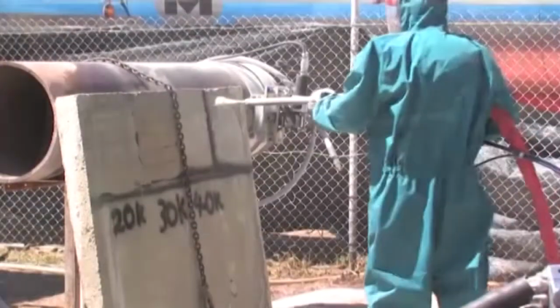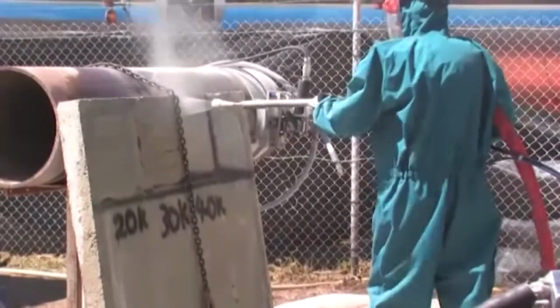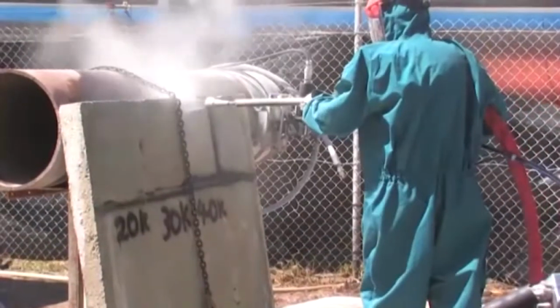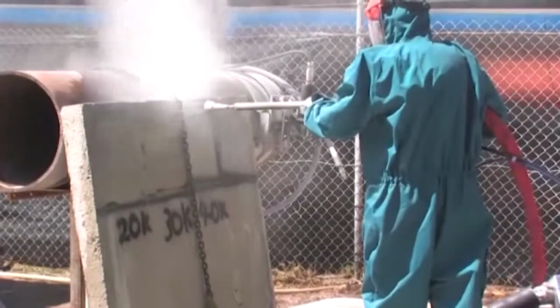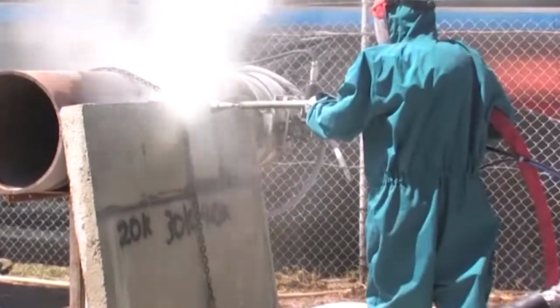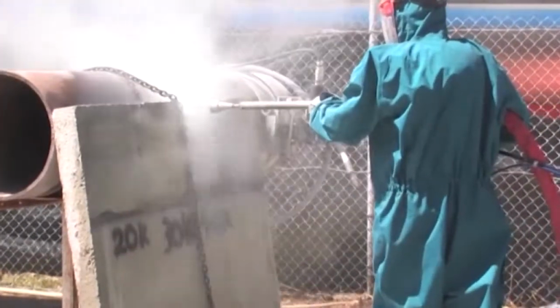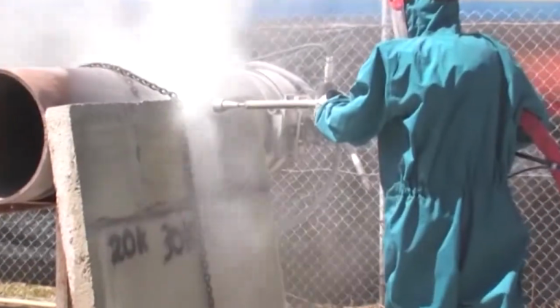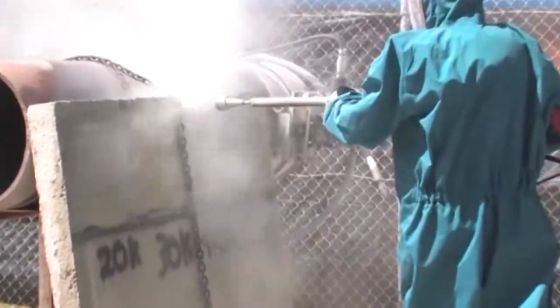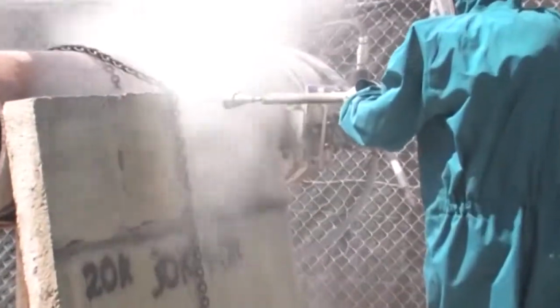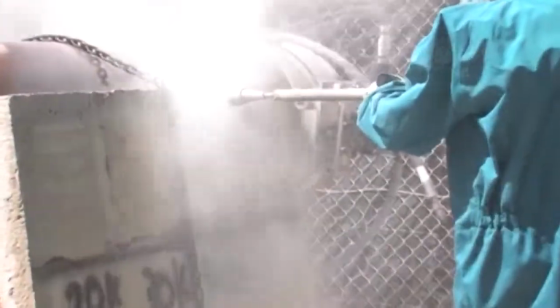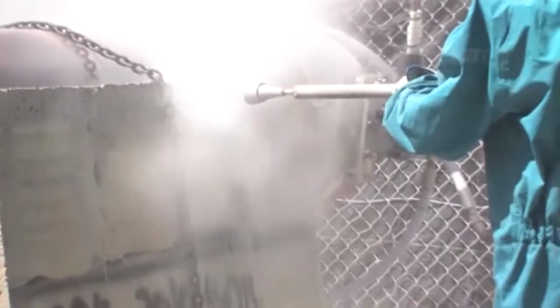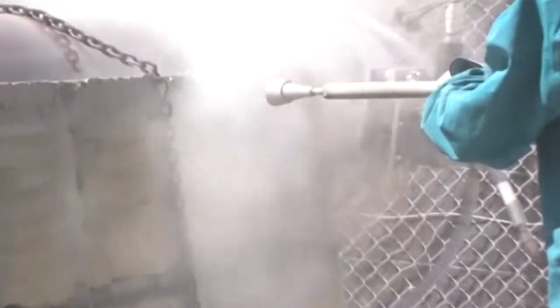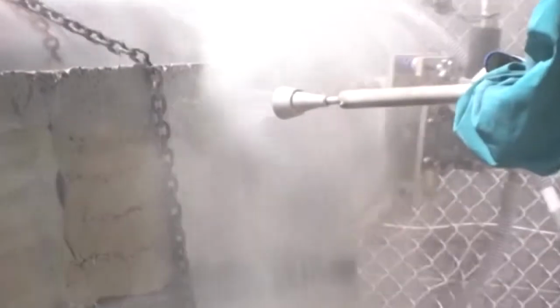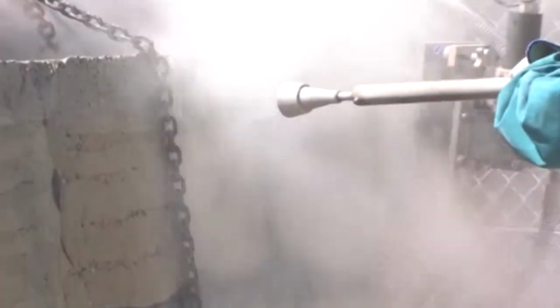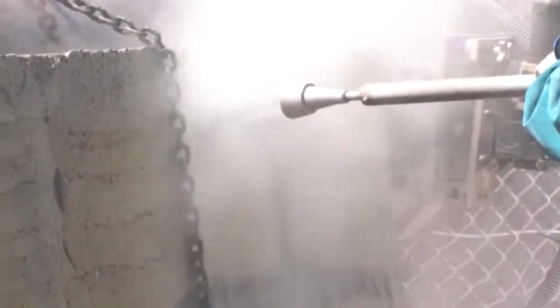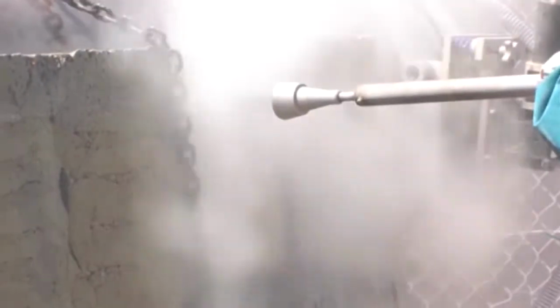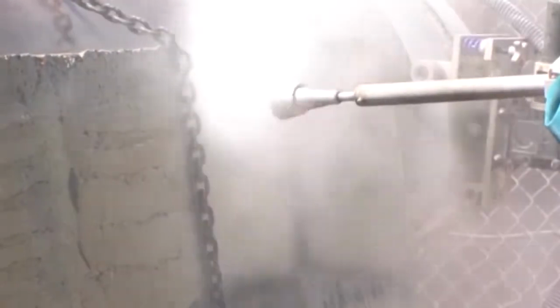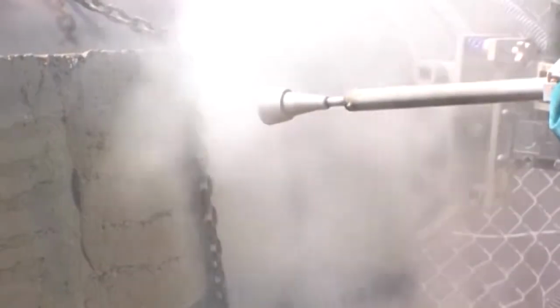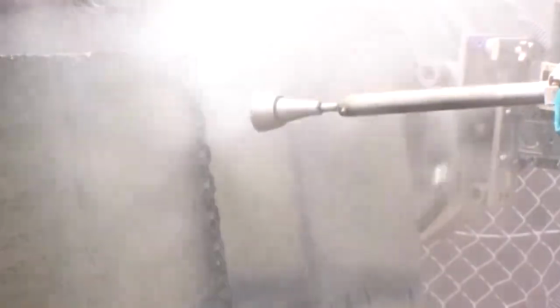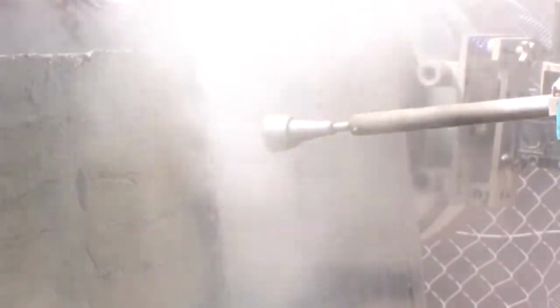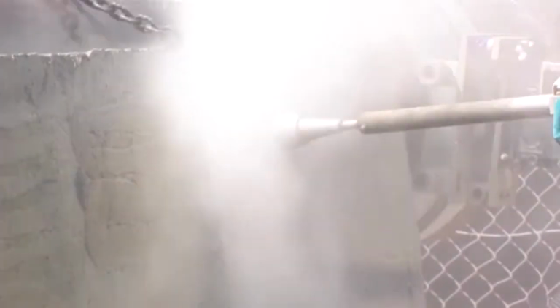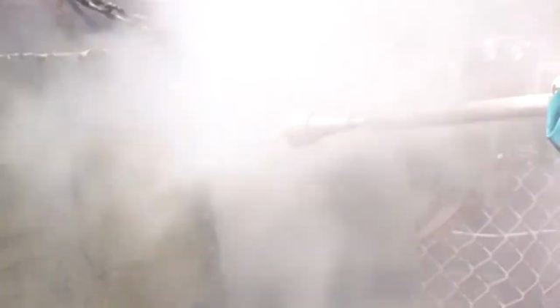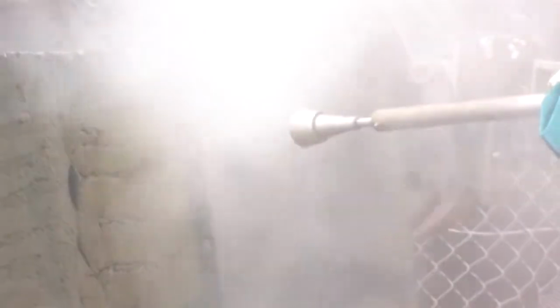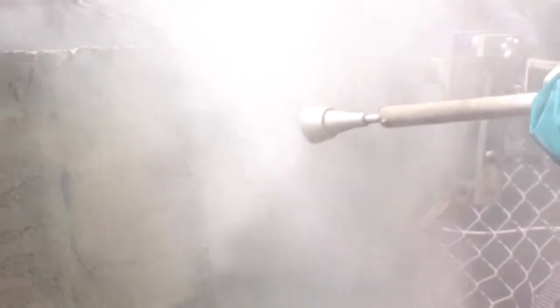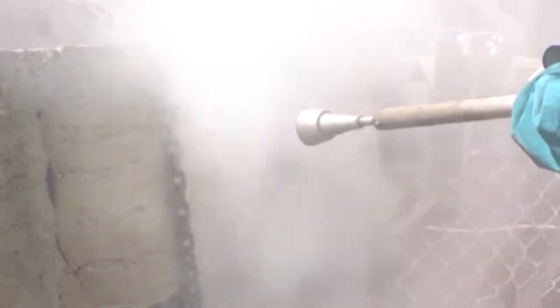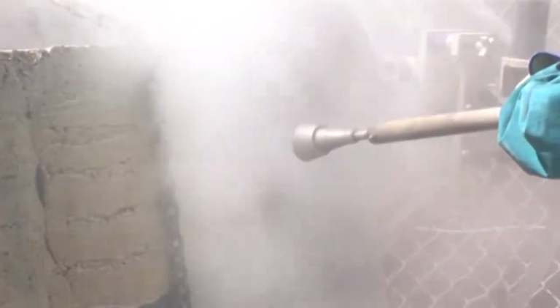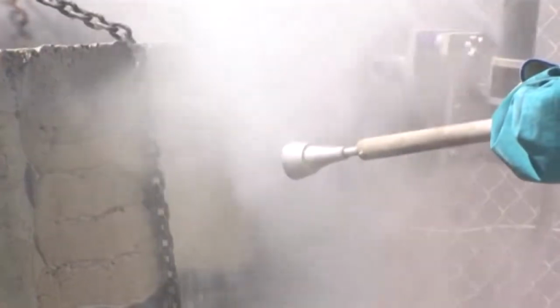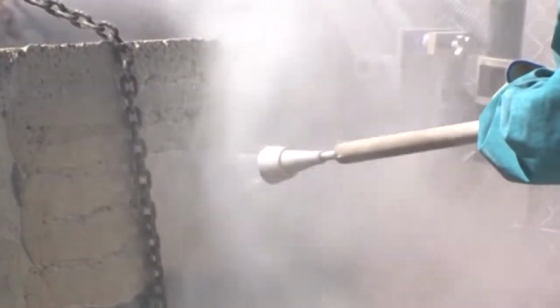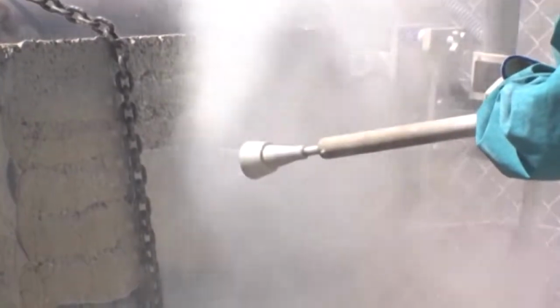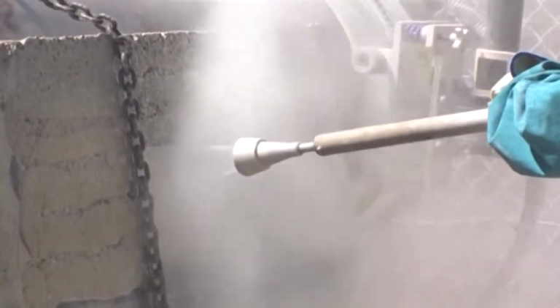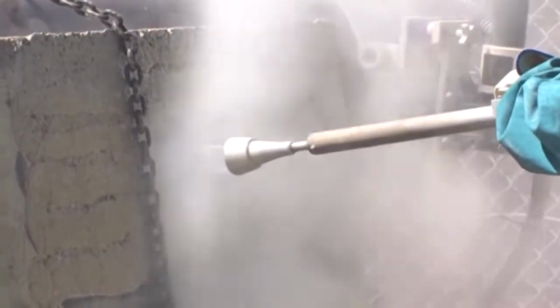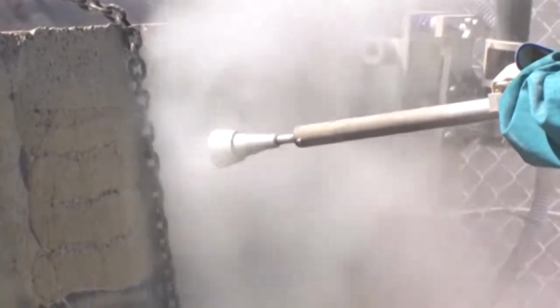At 40,000 PSI, a deeper scarifying effect is created, providing increased exposure of the aggregate. The extent of the scarifying is dependent on the speed that the nozzle is moved over the surface.